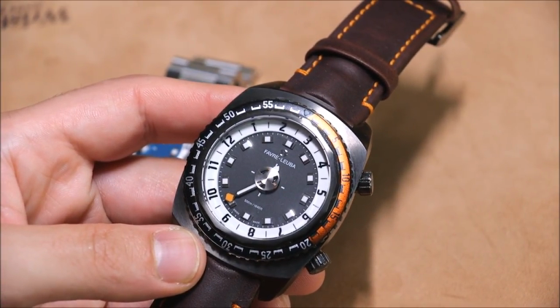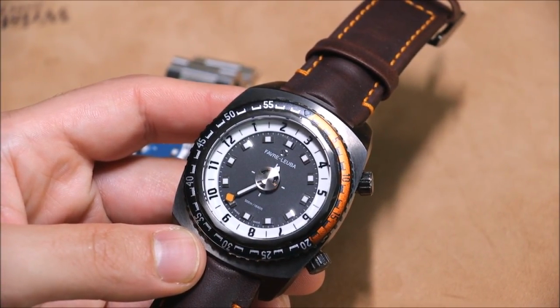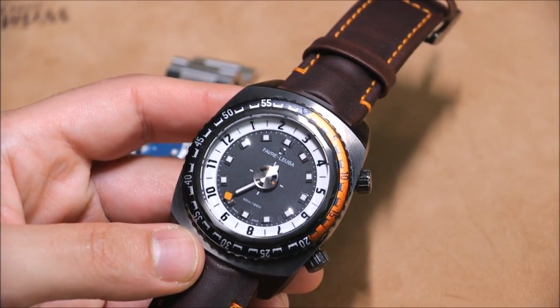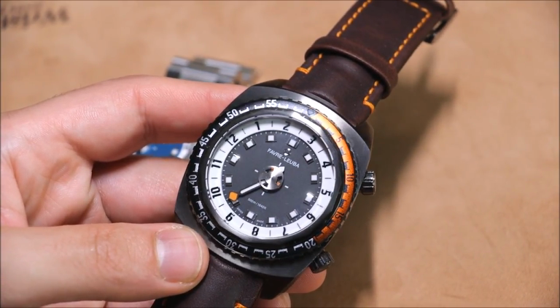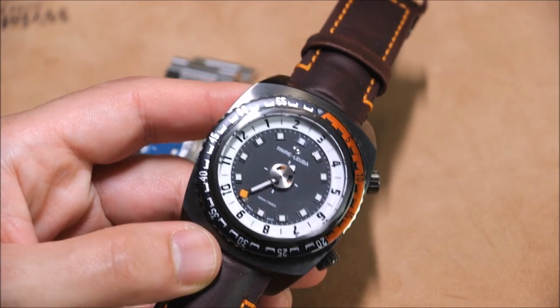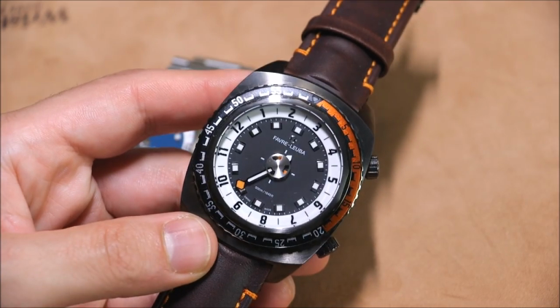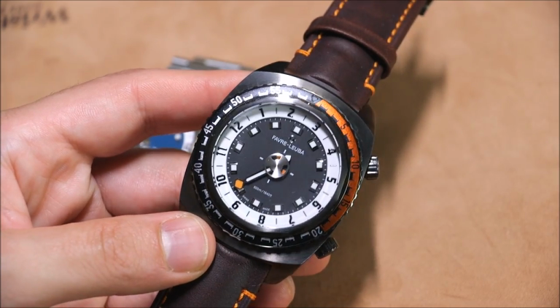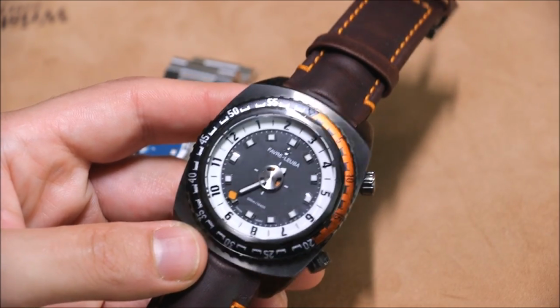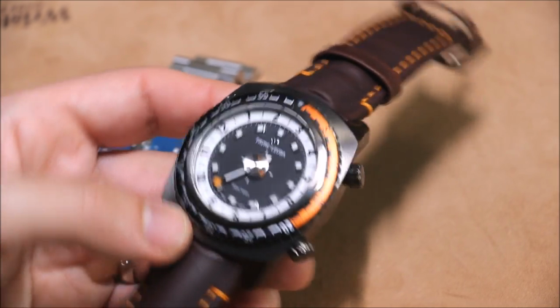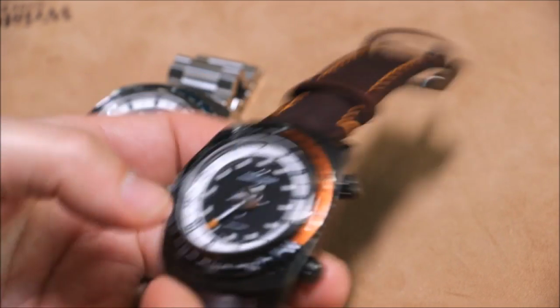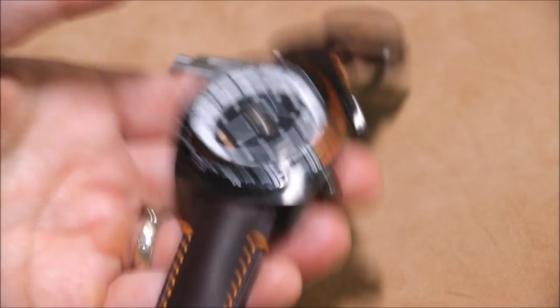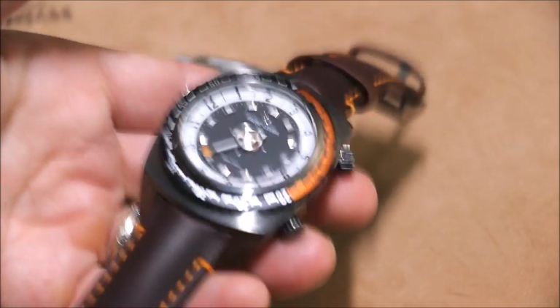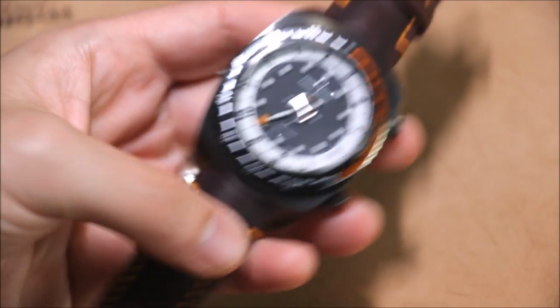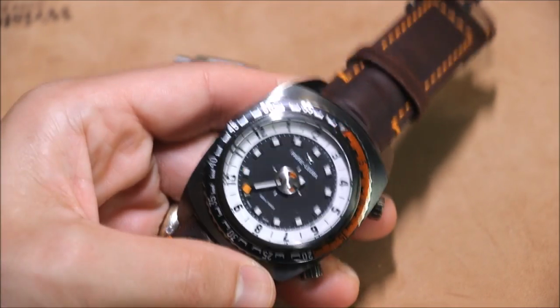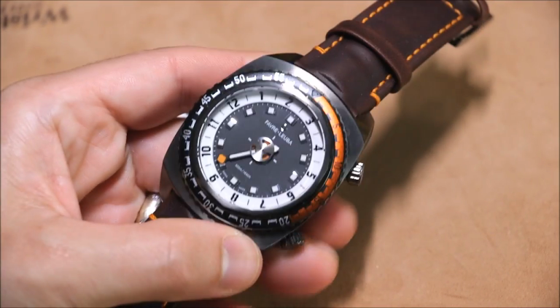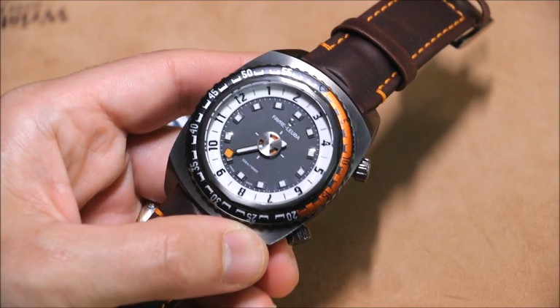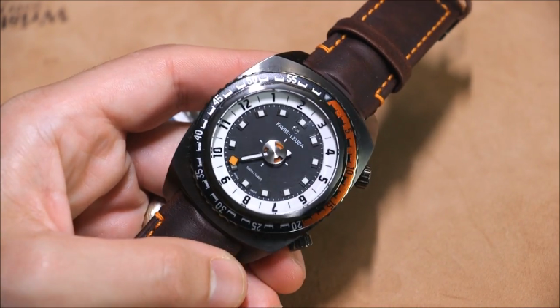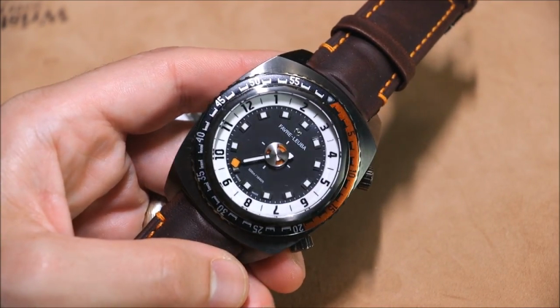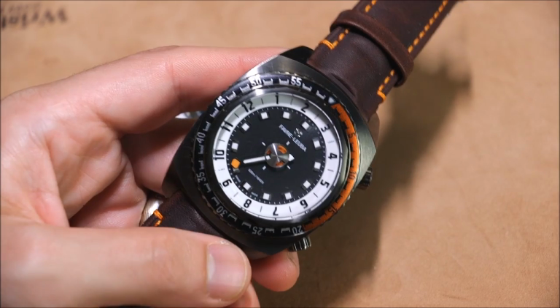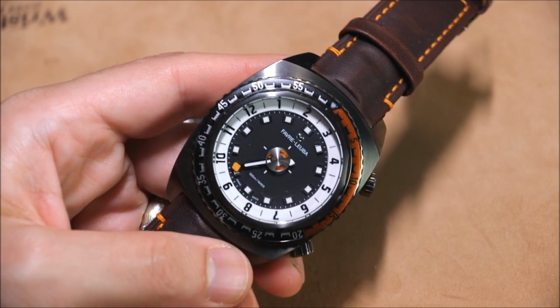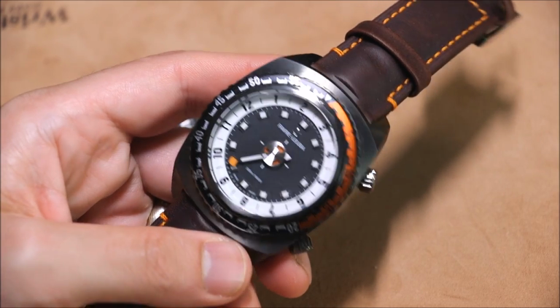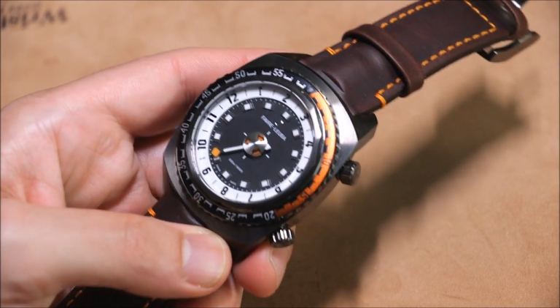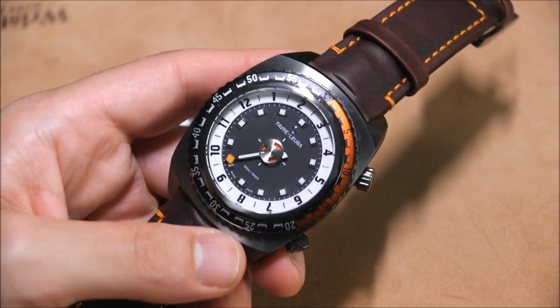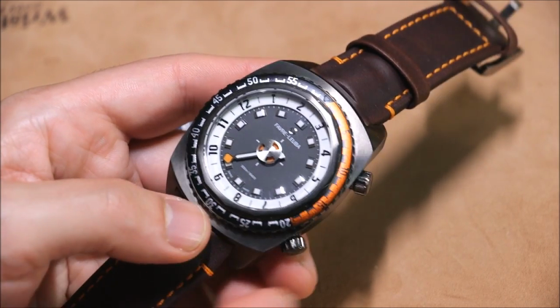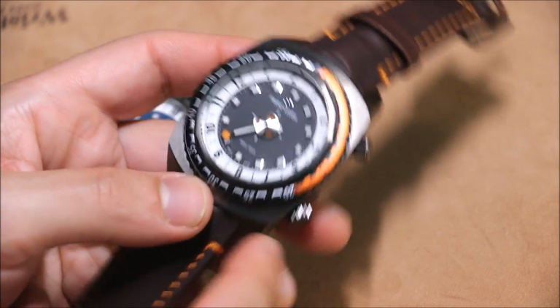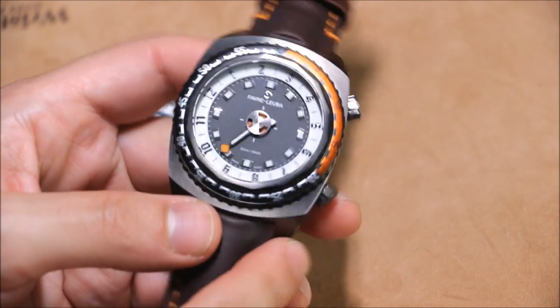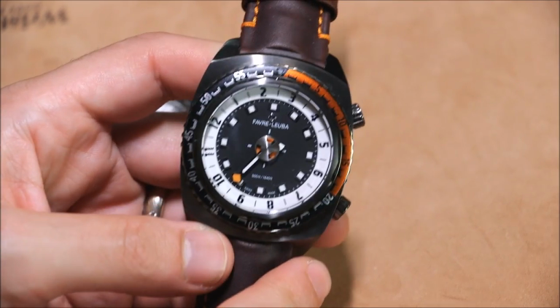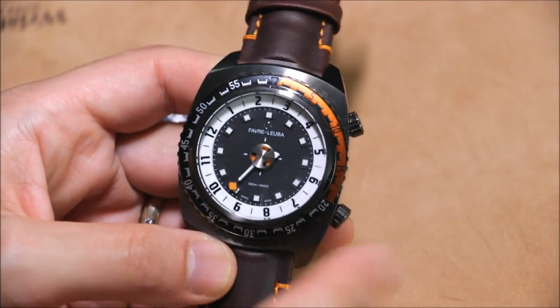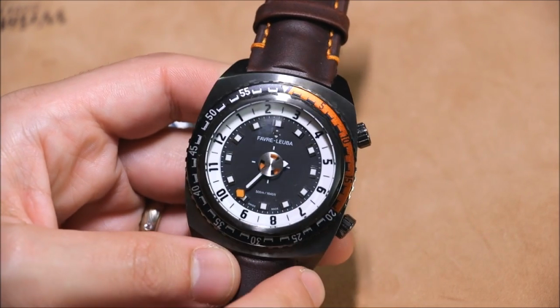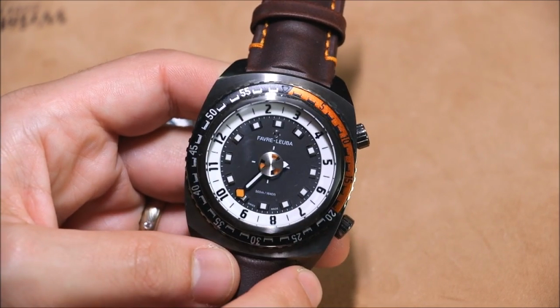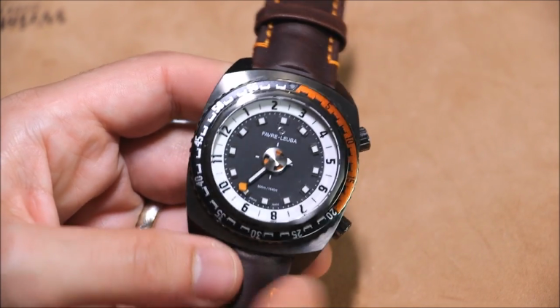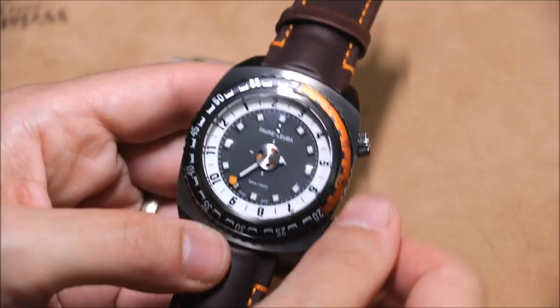I think it's 46 millimeters wide, it's steel, and it's a big heavy watch. There's nothing wrong with that, but I just don't necessarily know that it needs to be so large — but we'll get to that in a second.